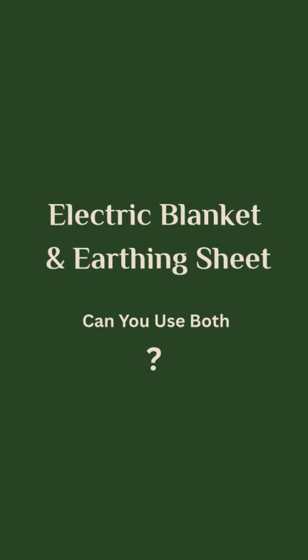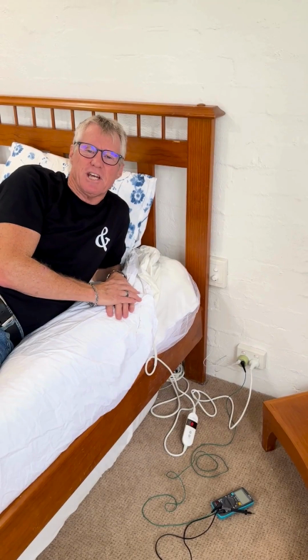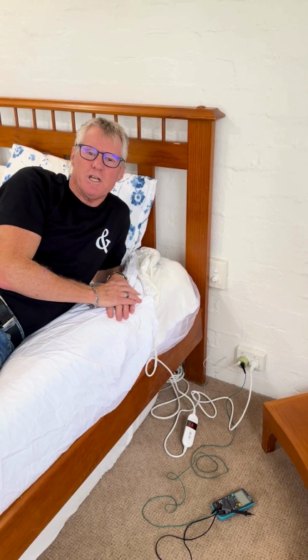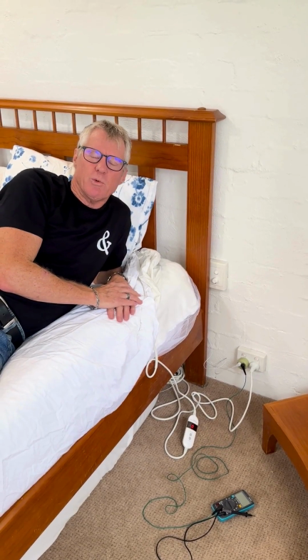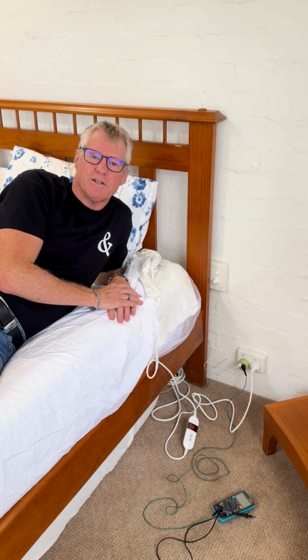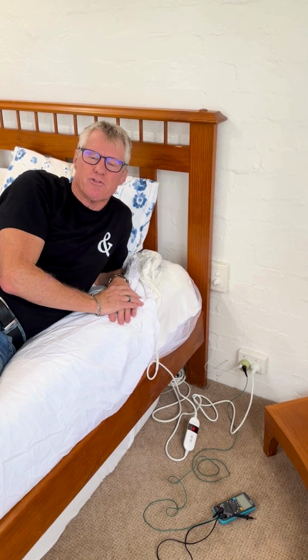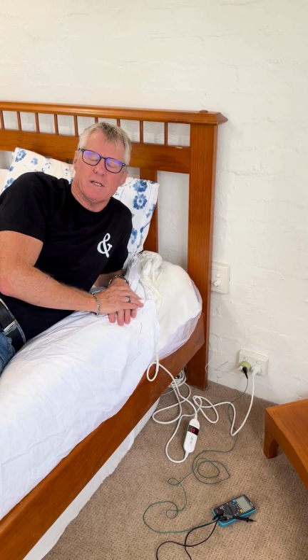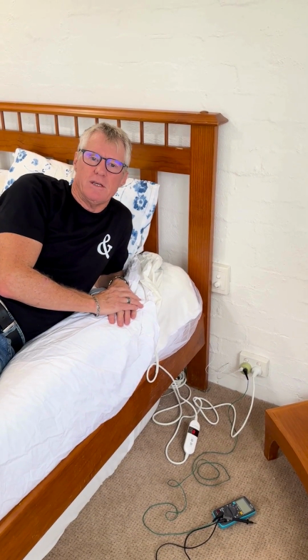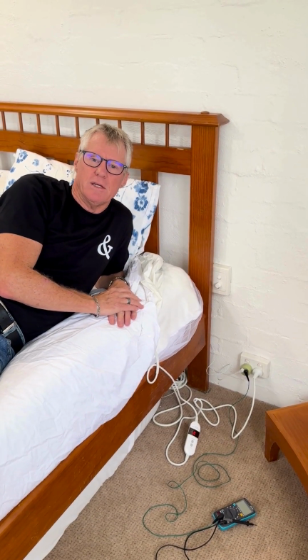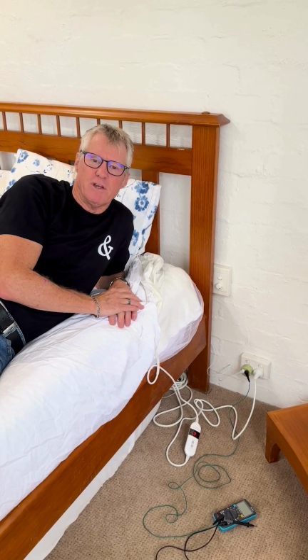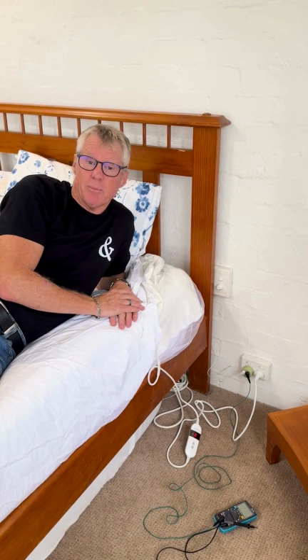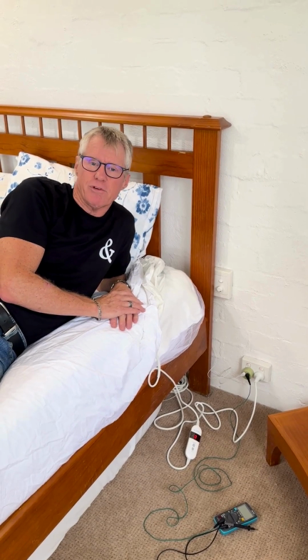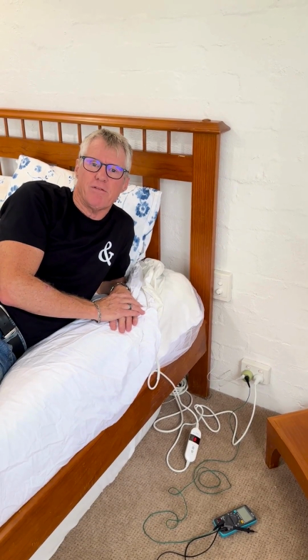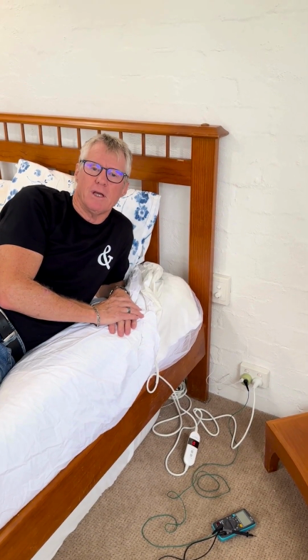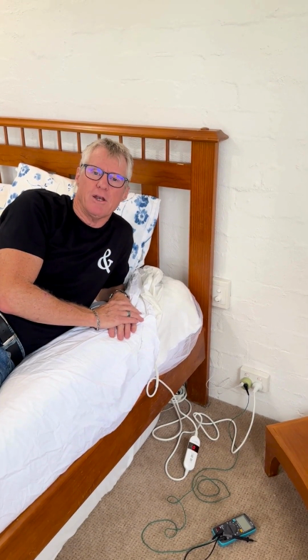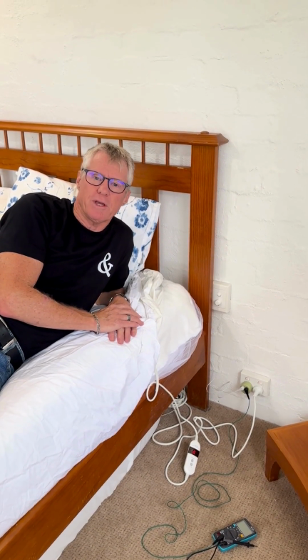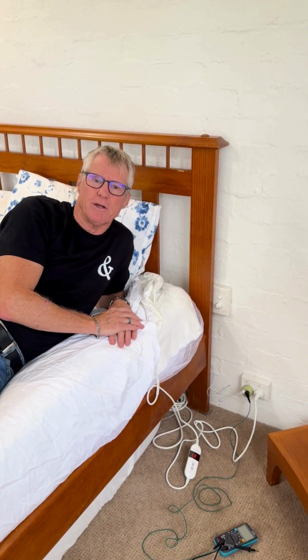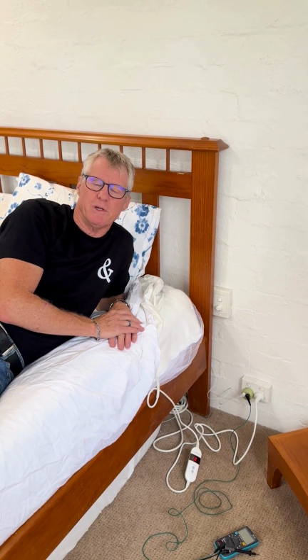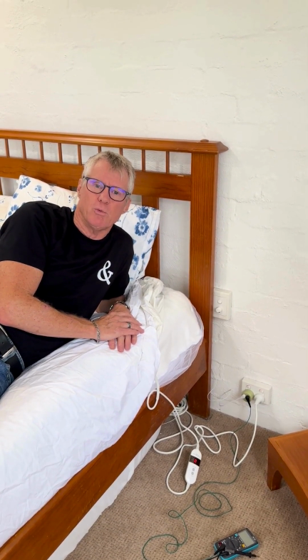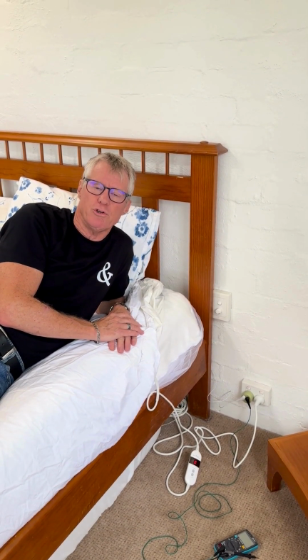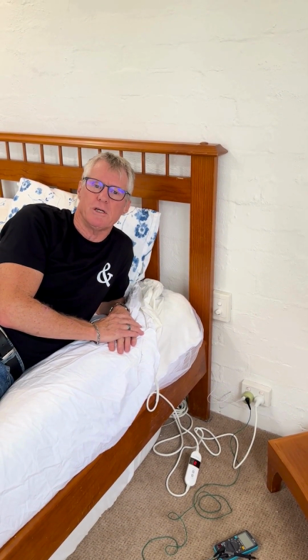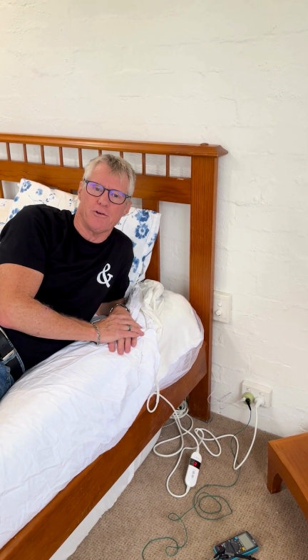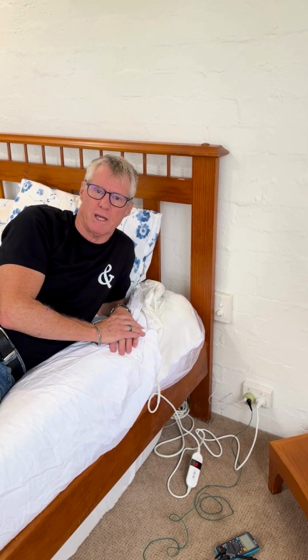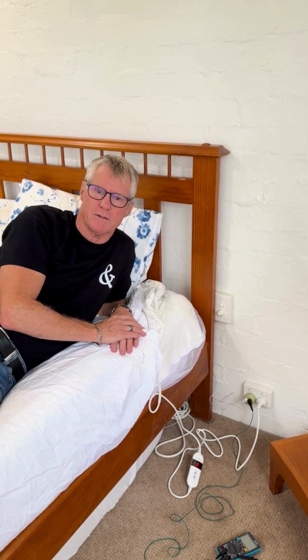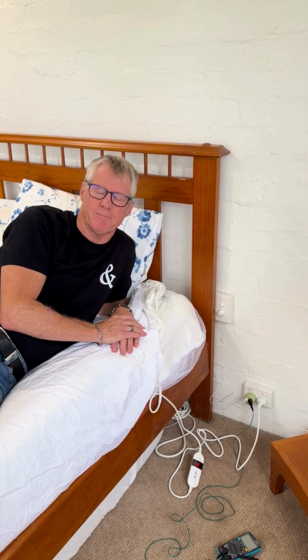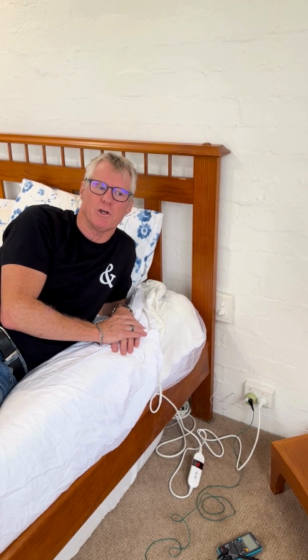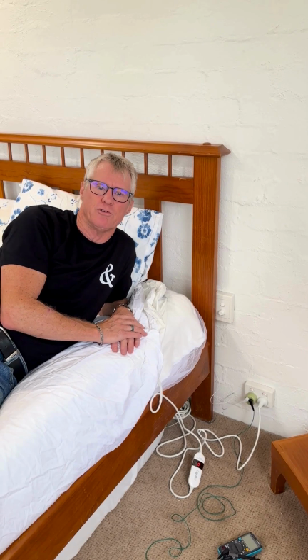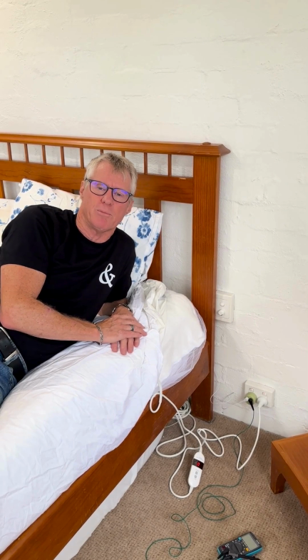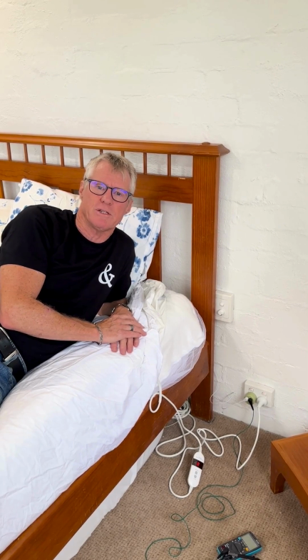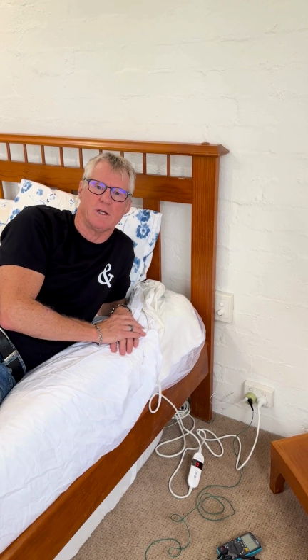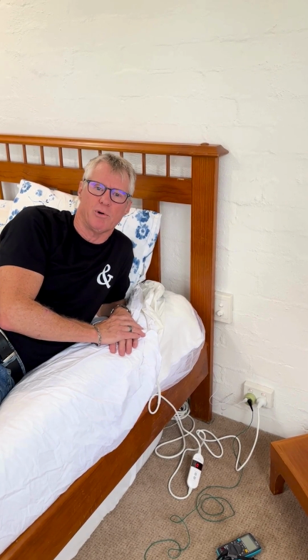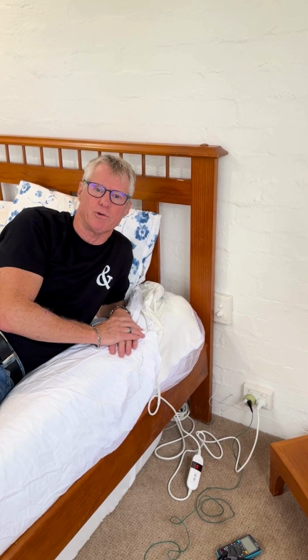Today we would like to demonstrate the effect and the benefit of having an earthing underlay on your bed when you're using an electric blanket. We're going to do that by testing our body voltage.